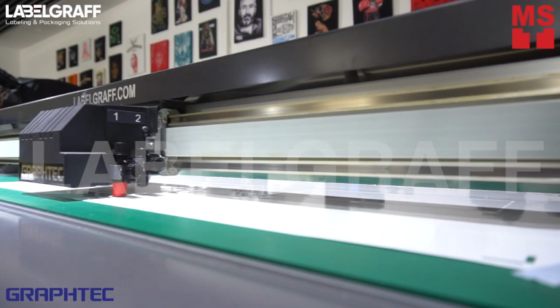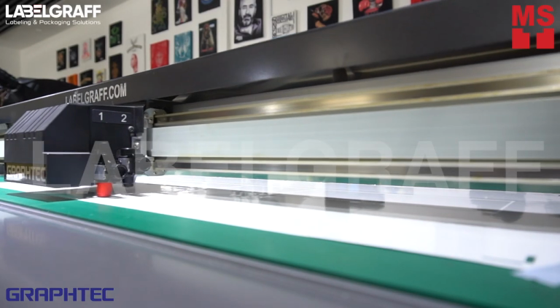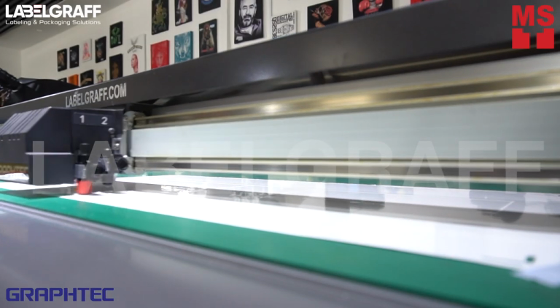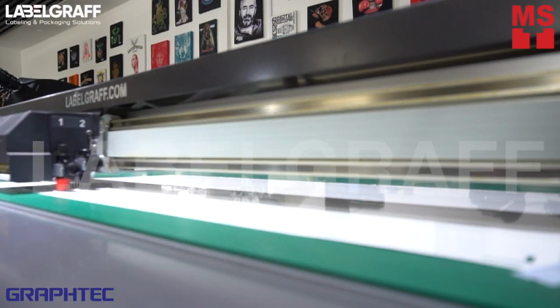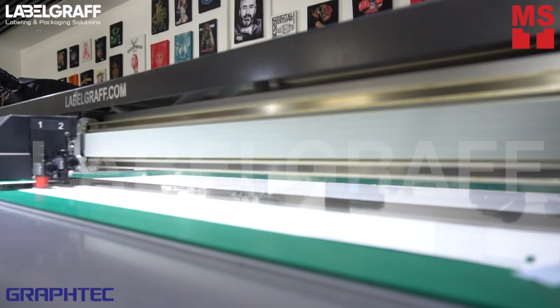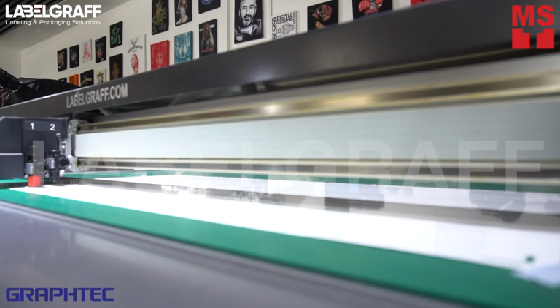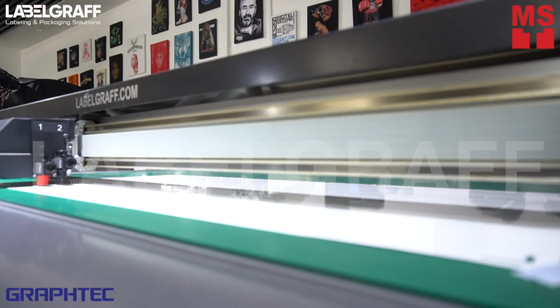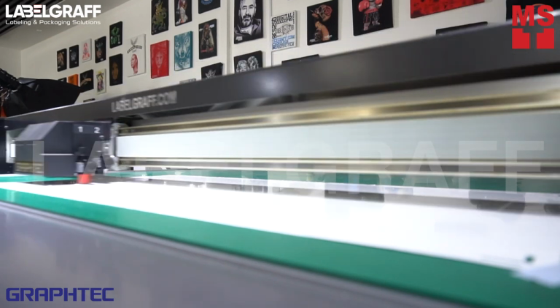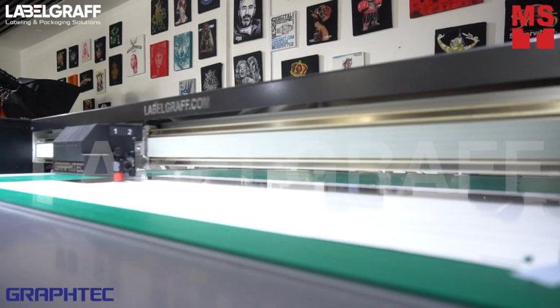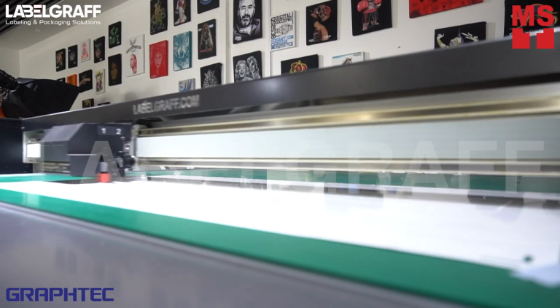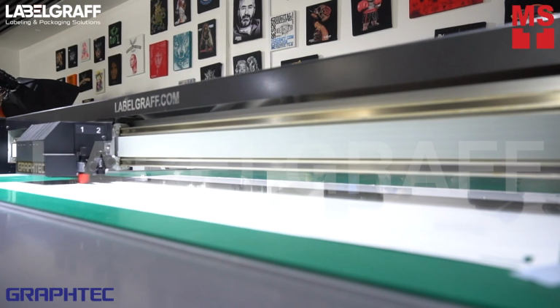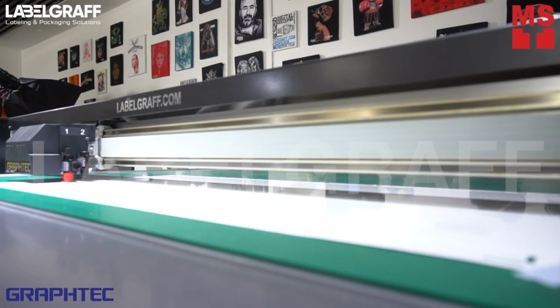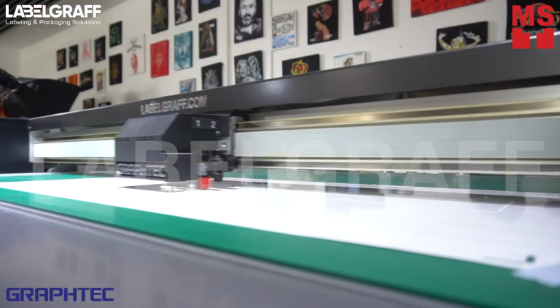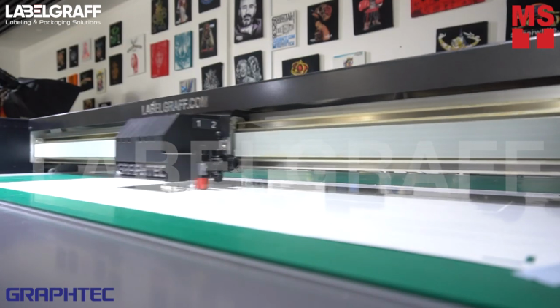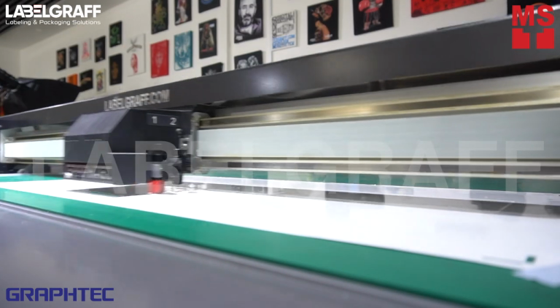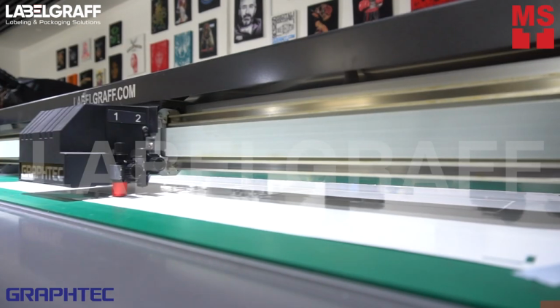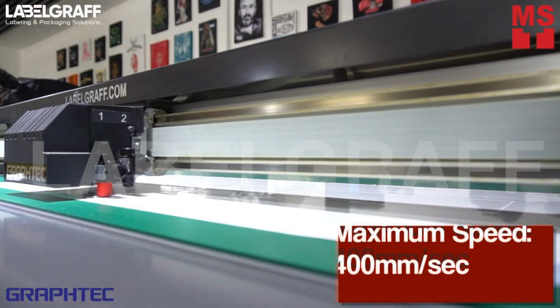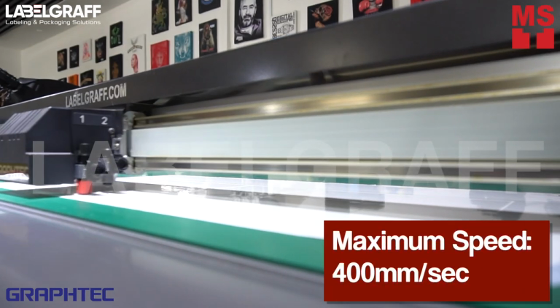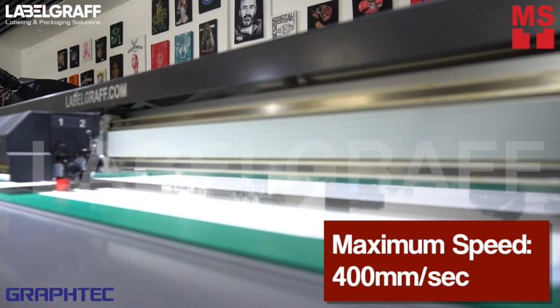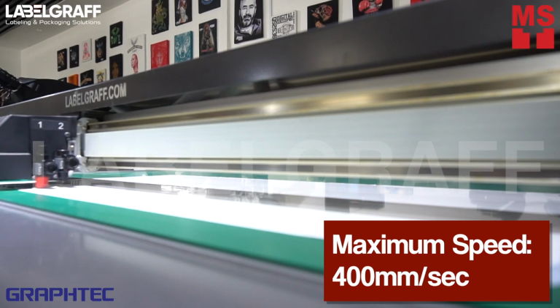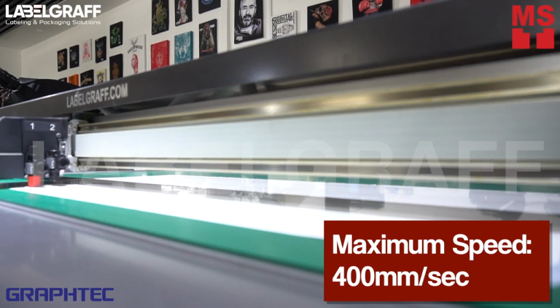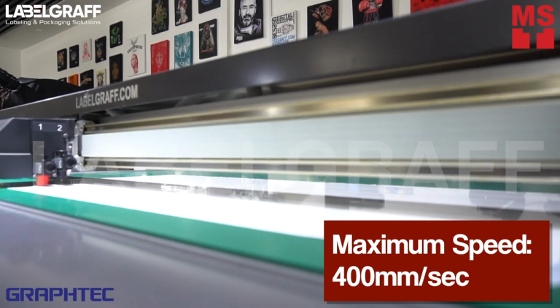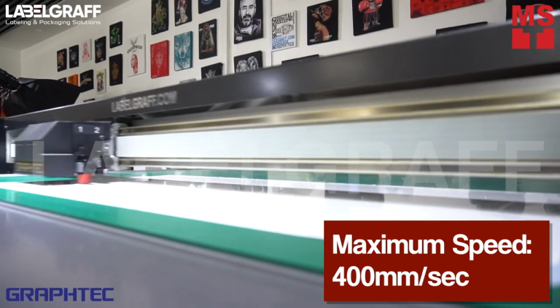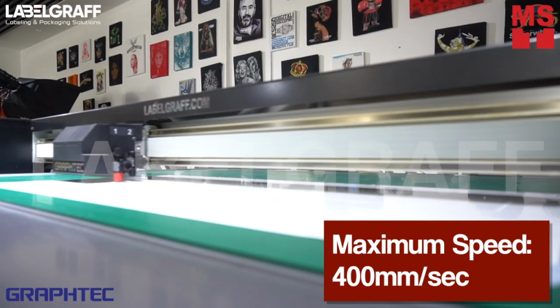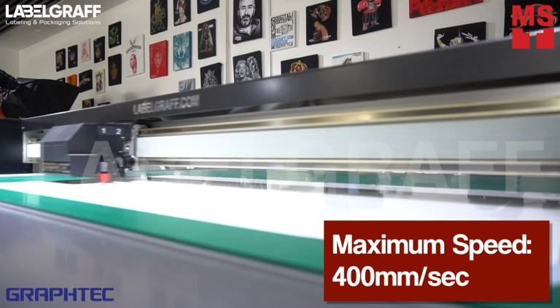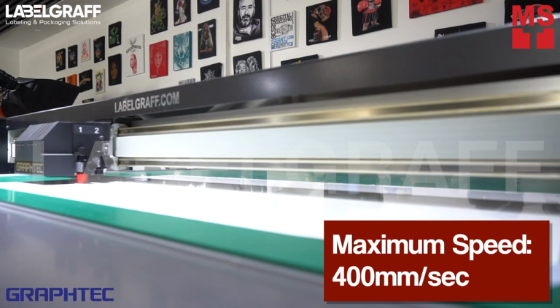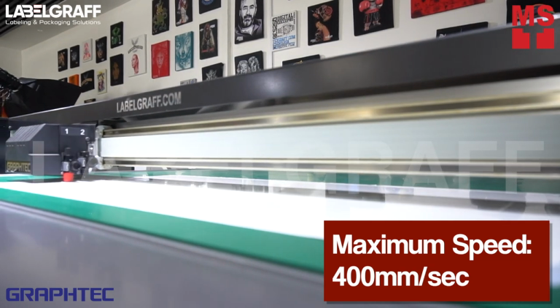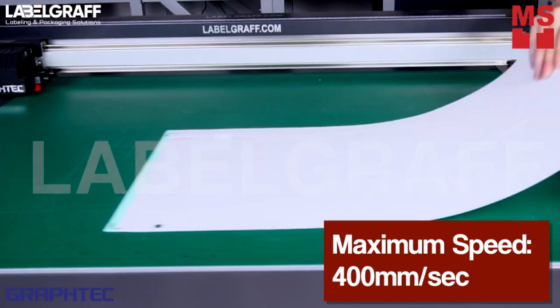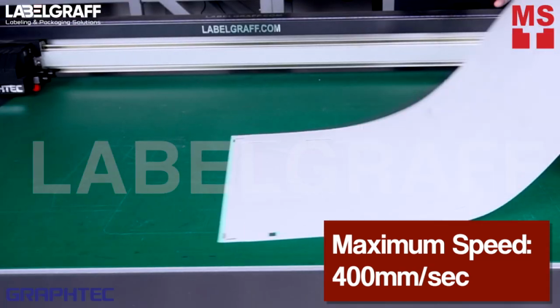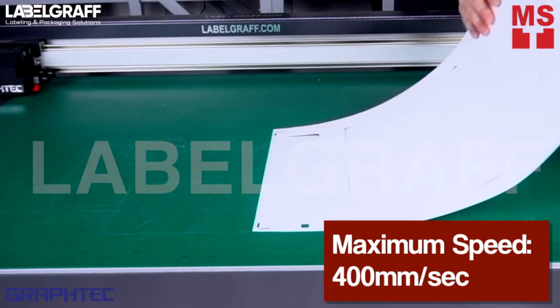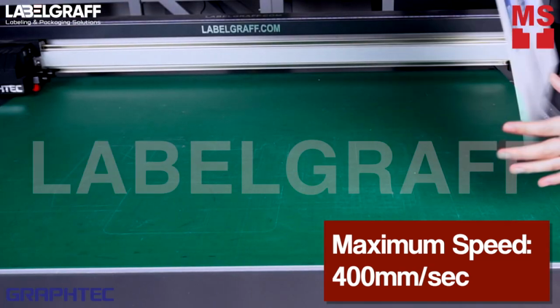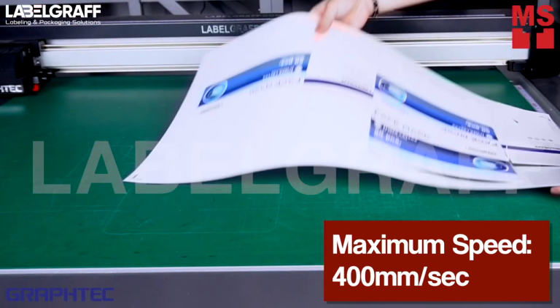FCX2000 has a dual-tool holder that holds a cutting and creasing tool and drawn at the same time. The maximum speed of FCX2000 is 400 mm per second and the cutting force is 1000 gf.